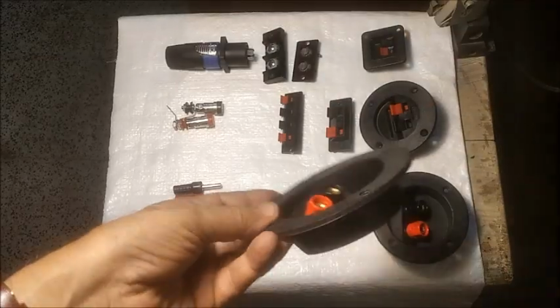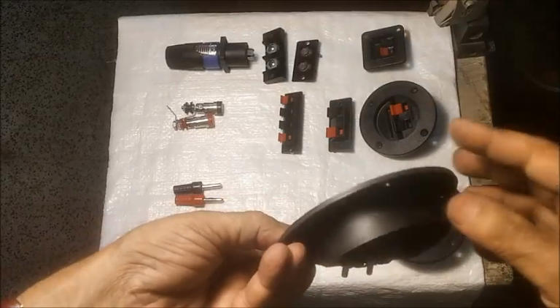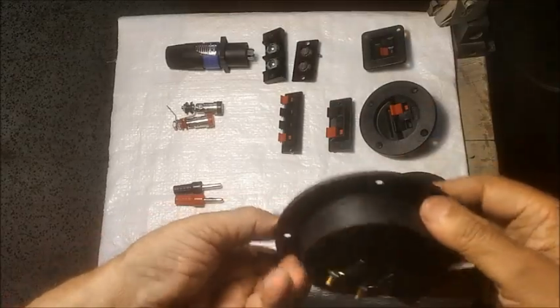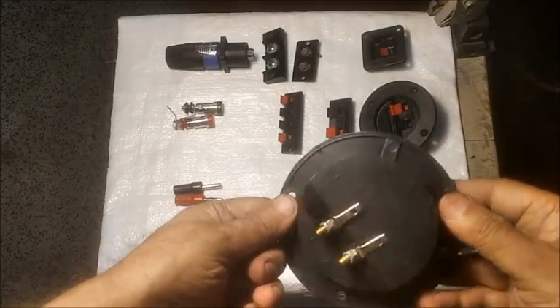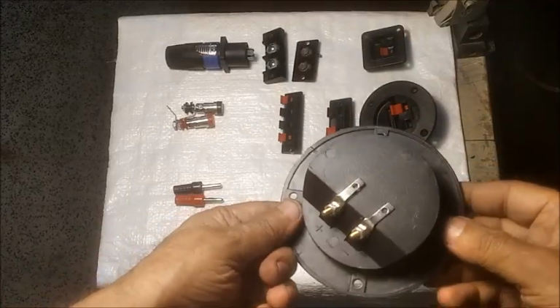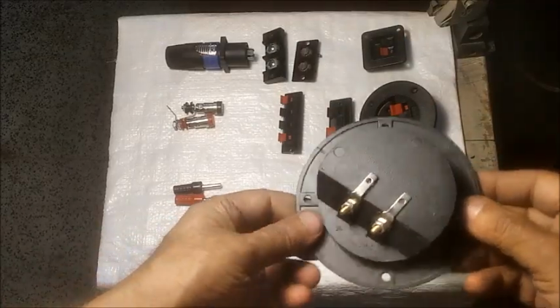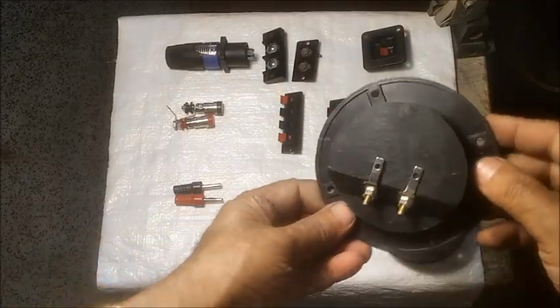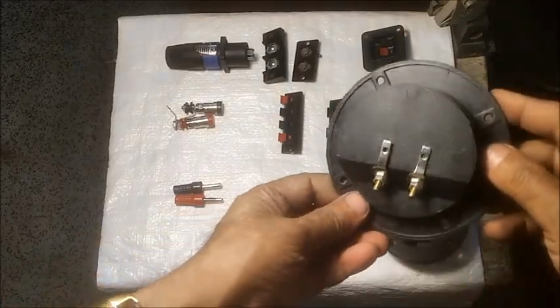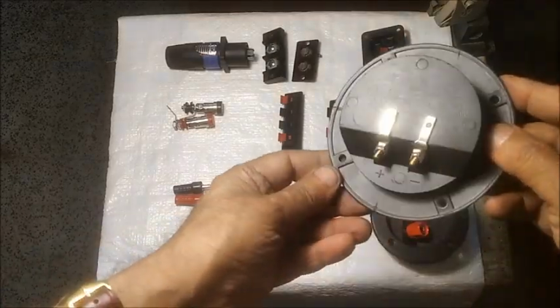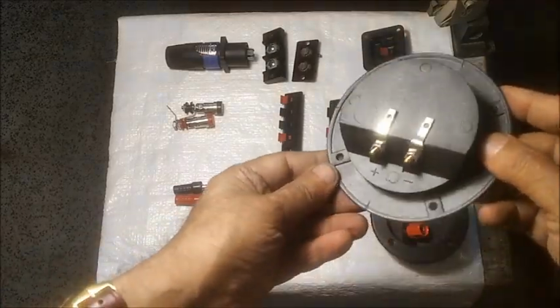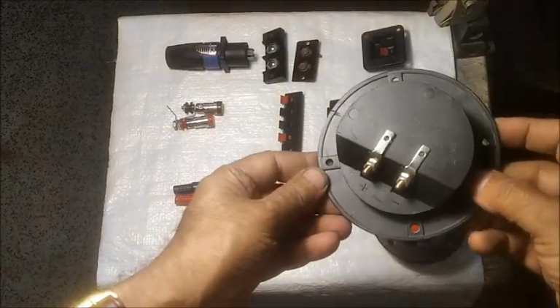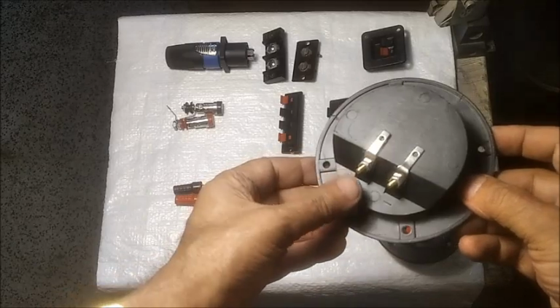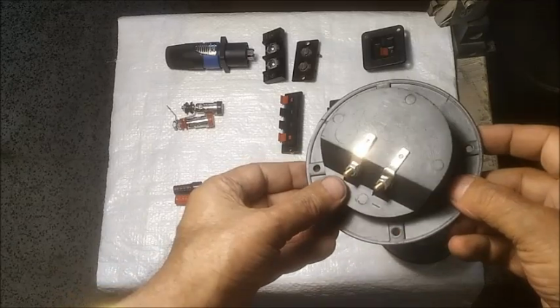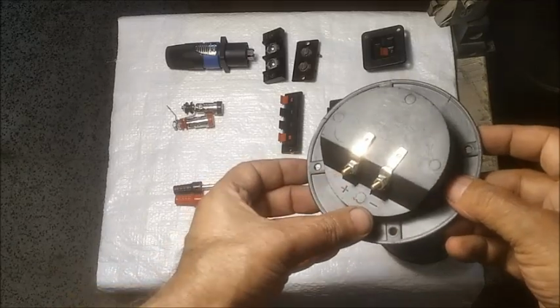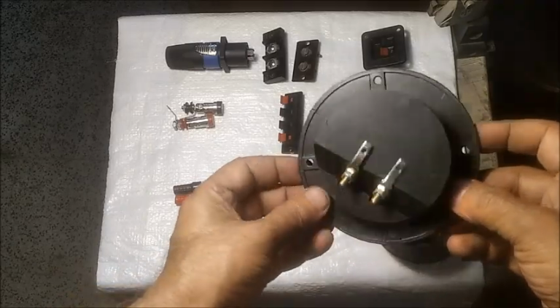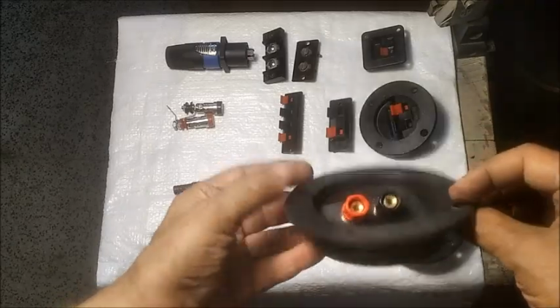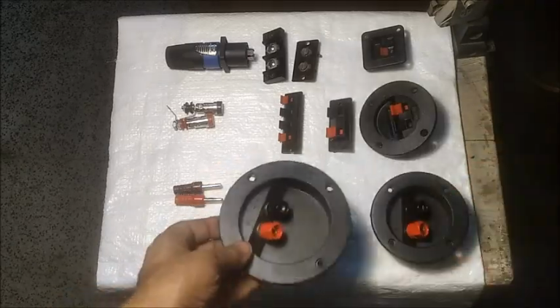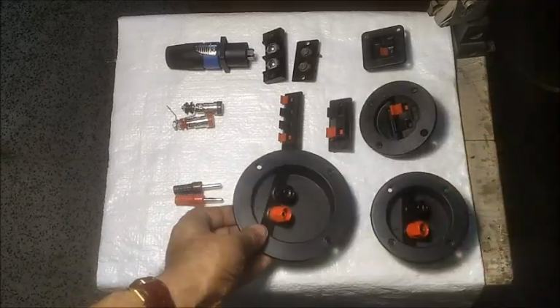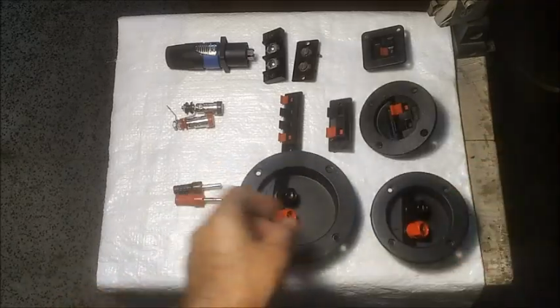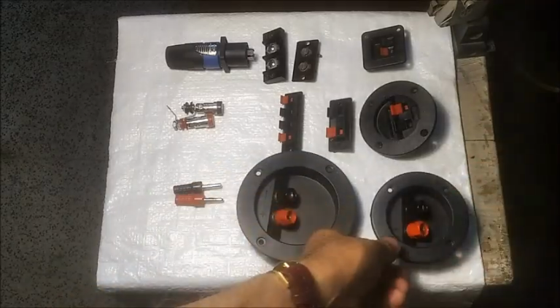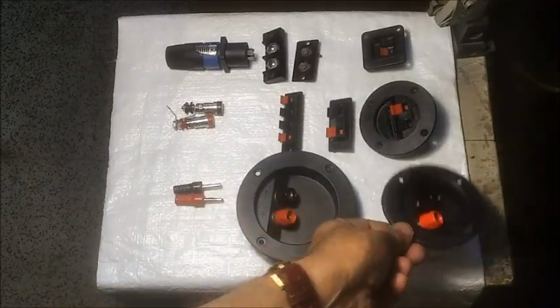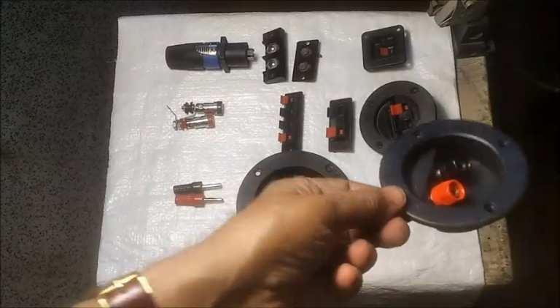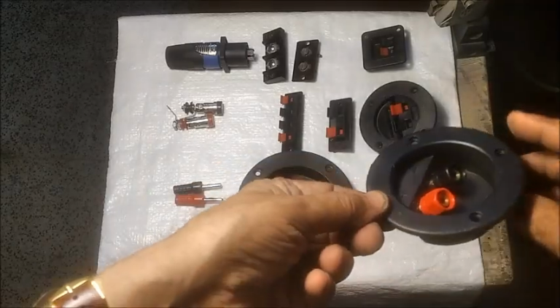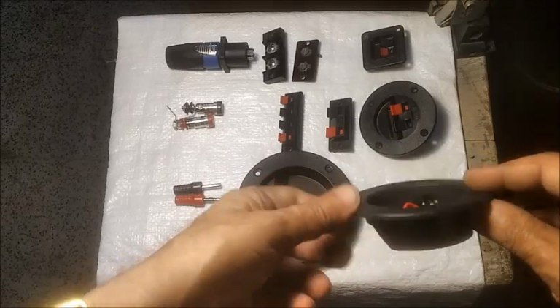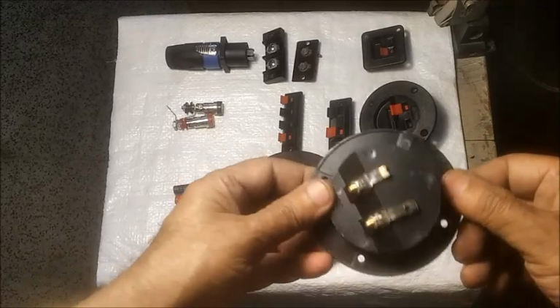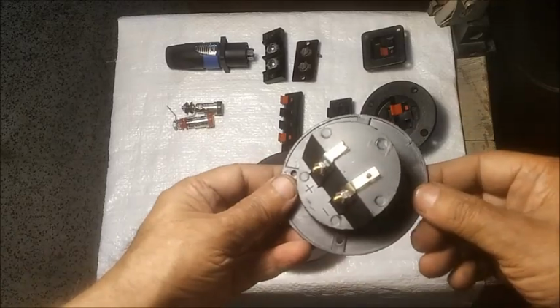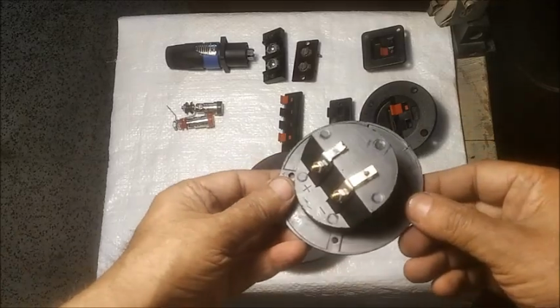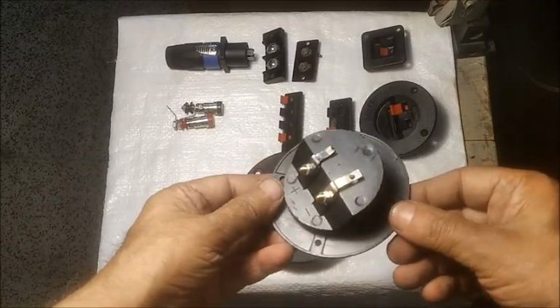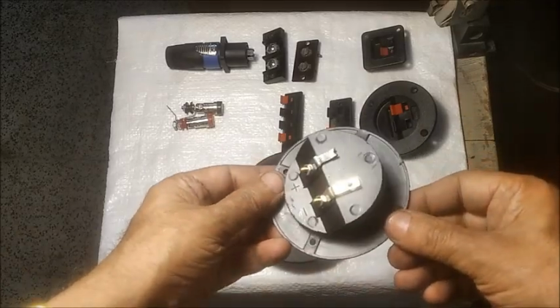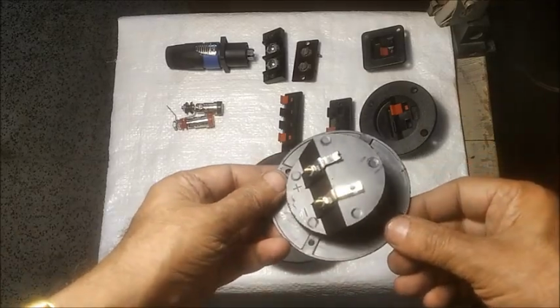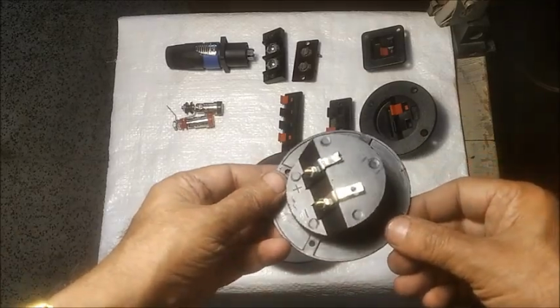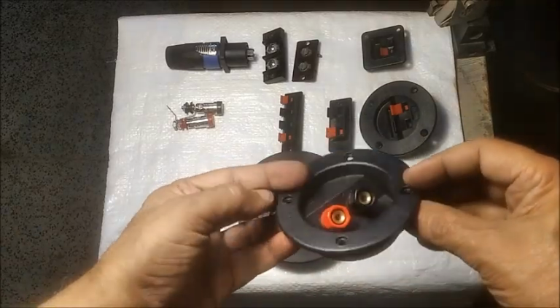These are round terminals of 3 inch or 4 inch diameter with binding post, which can be used for banana plugs for easy and strong contact.